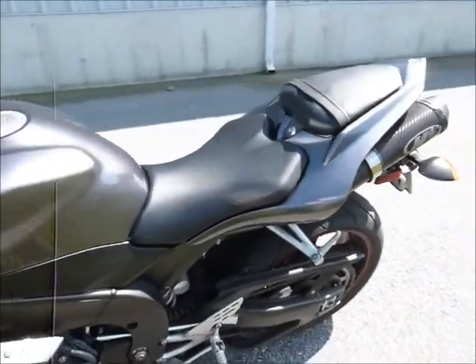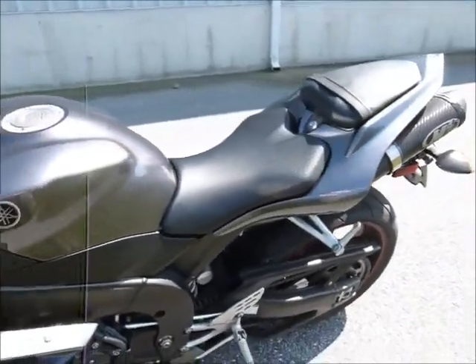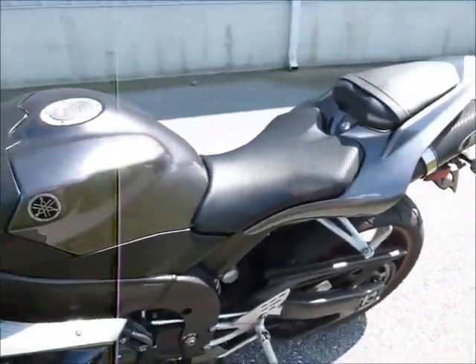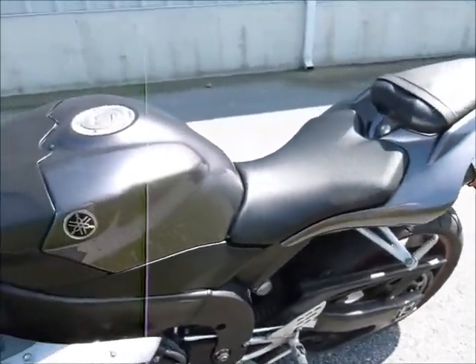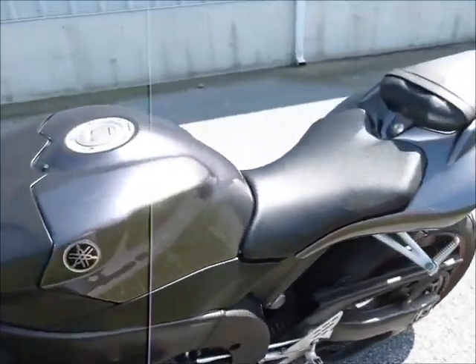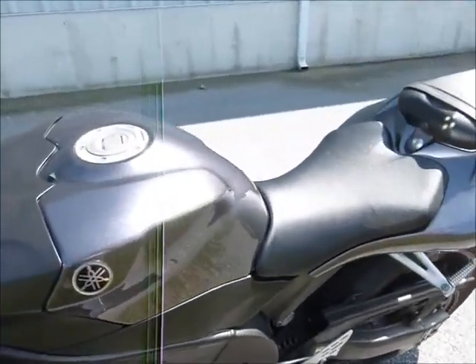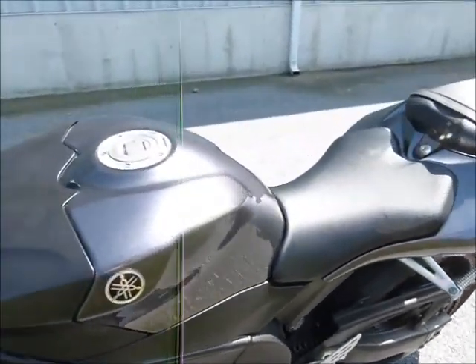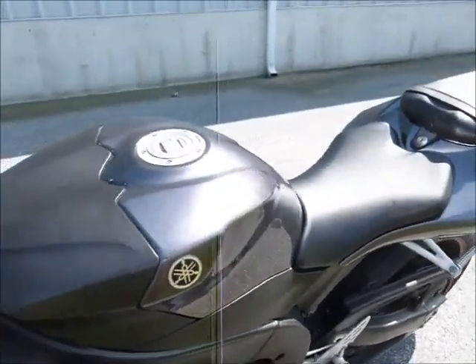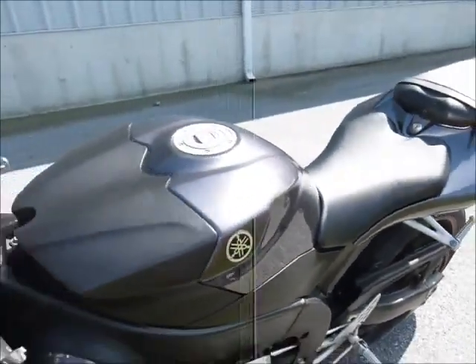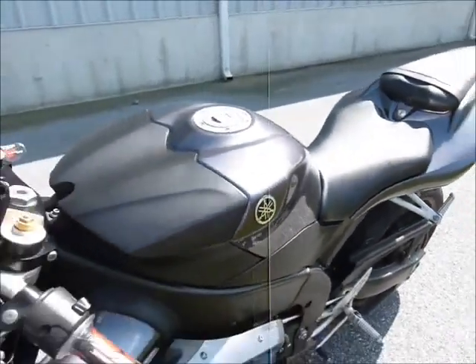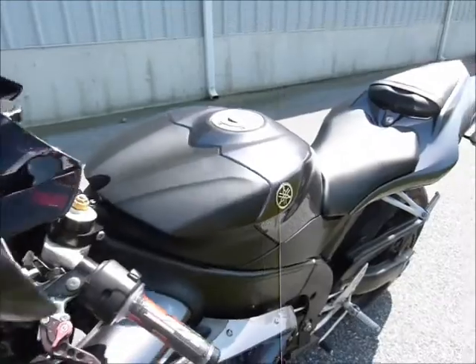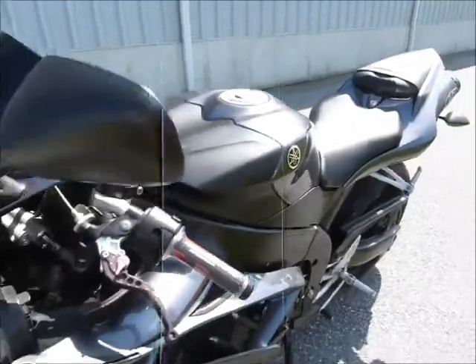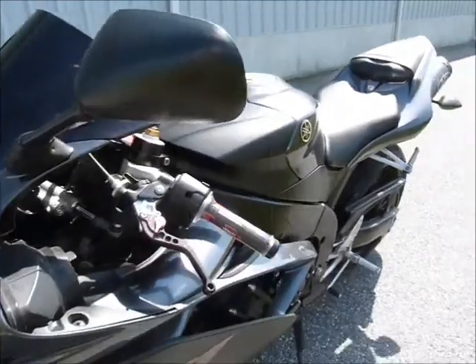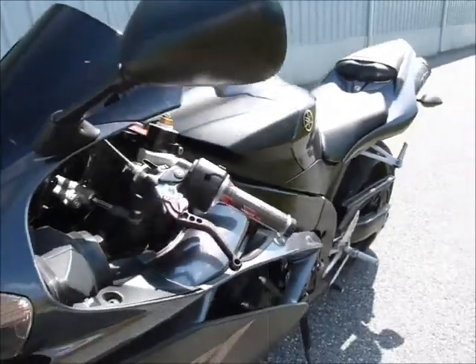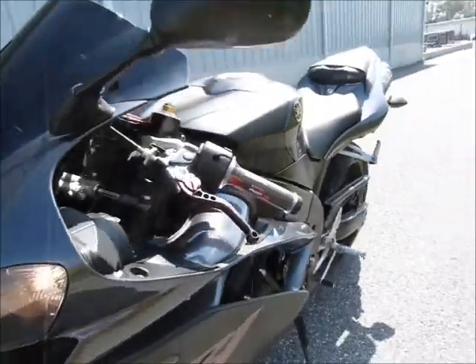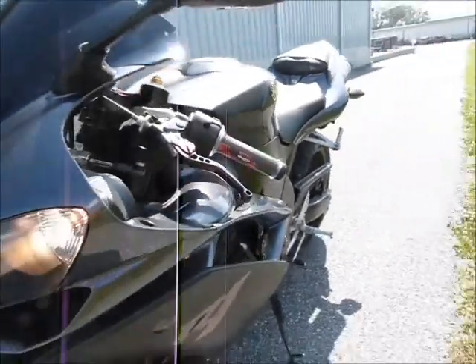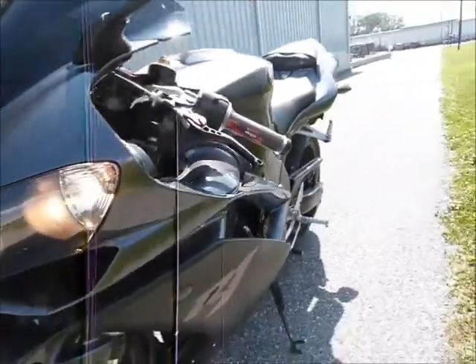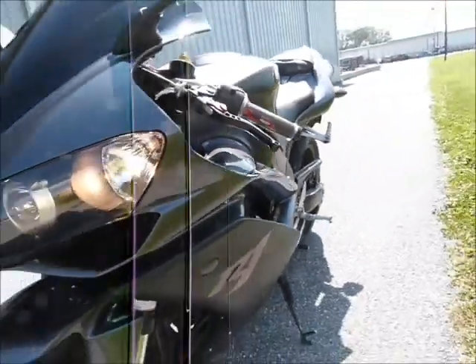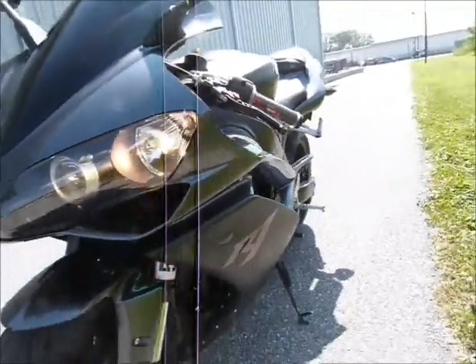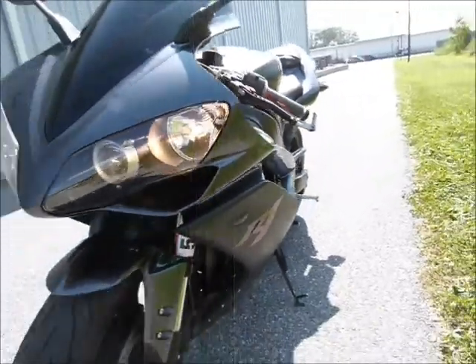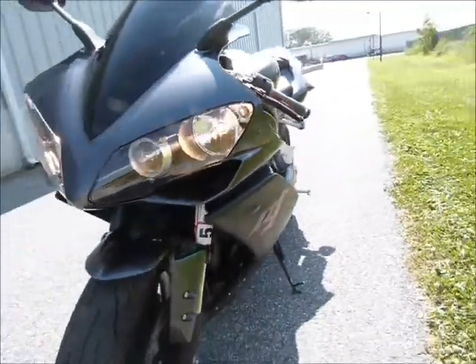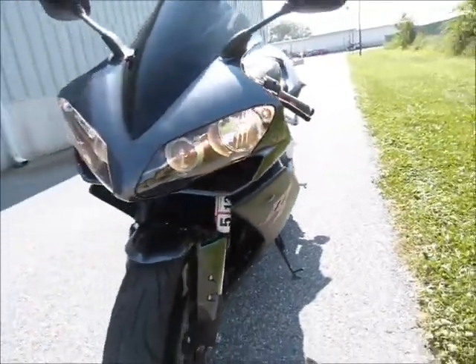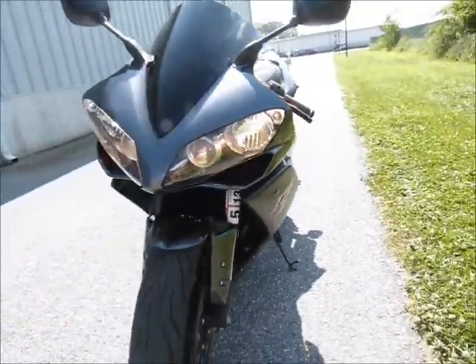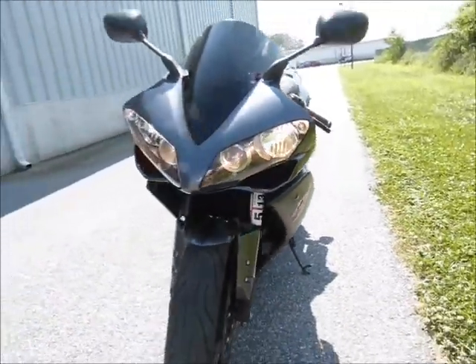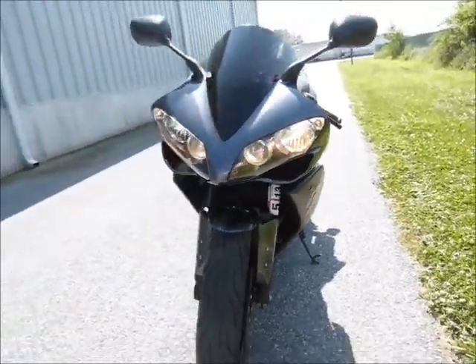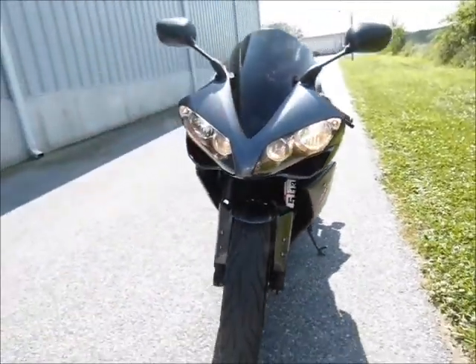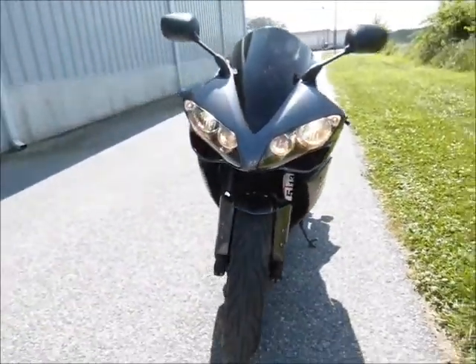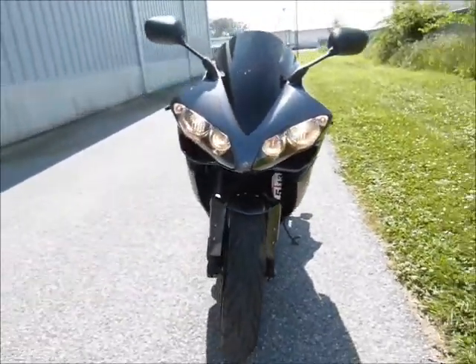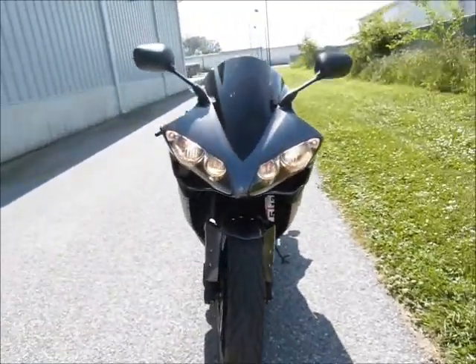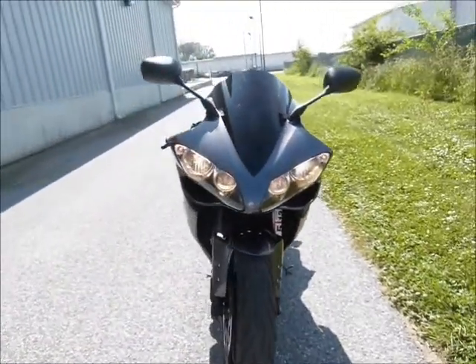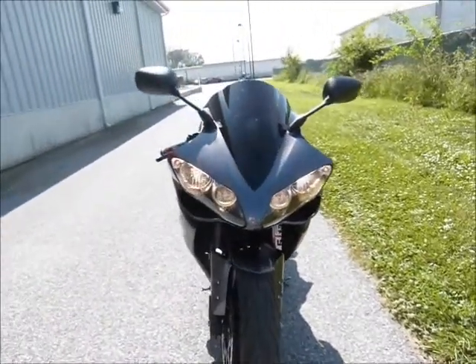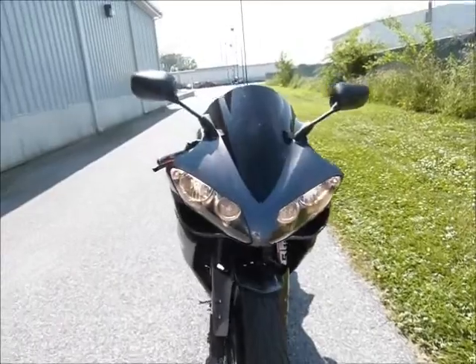A little over 10,000 miles on it. Very nice shape. Sweet bike.